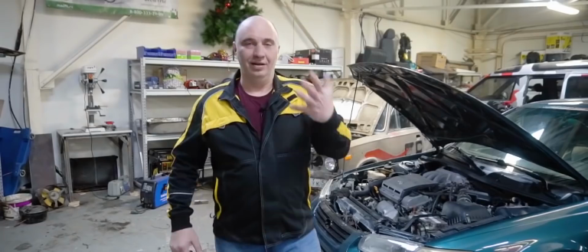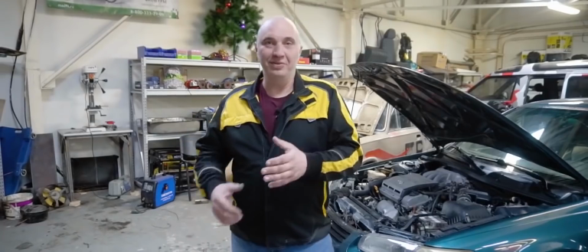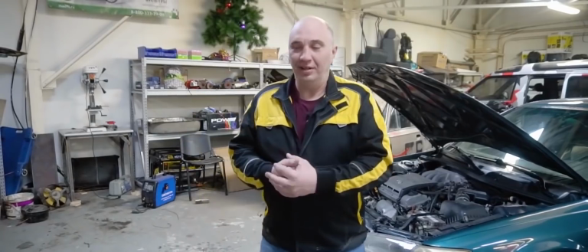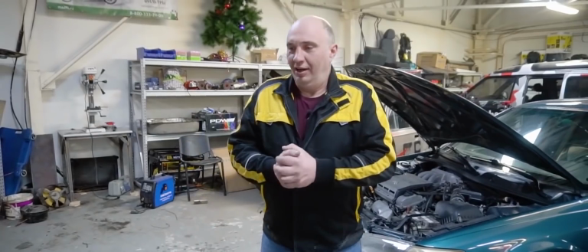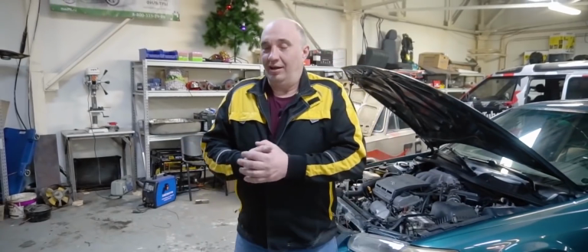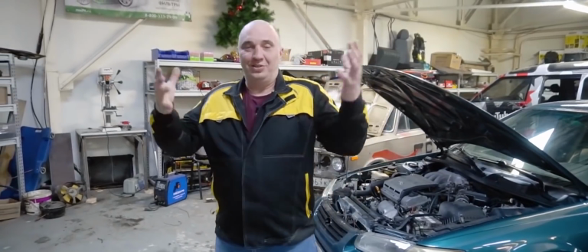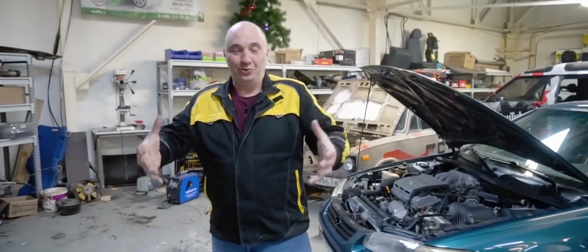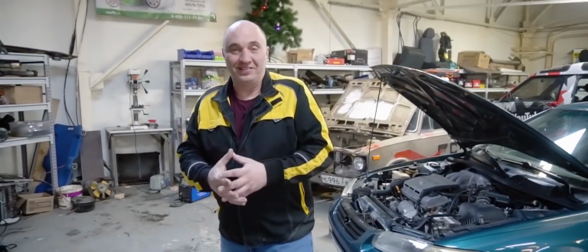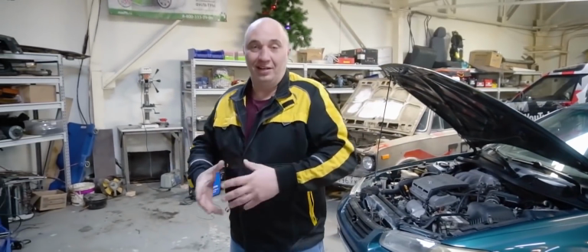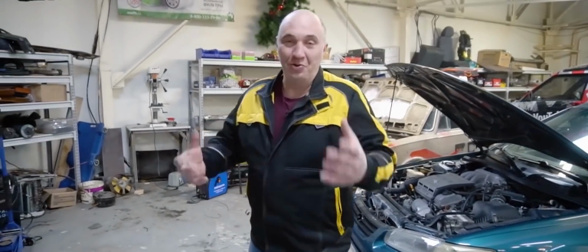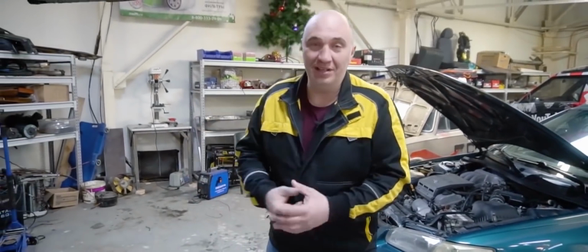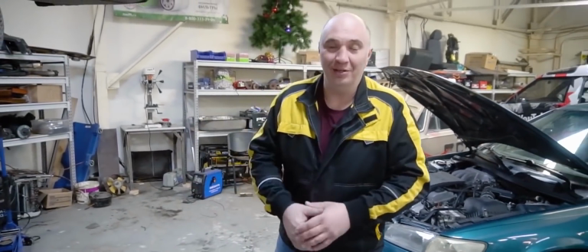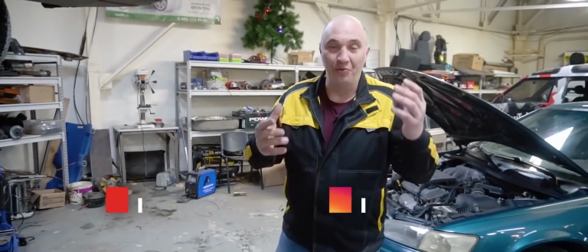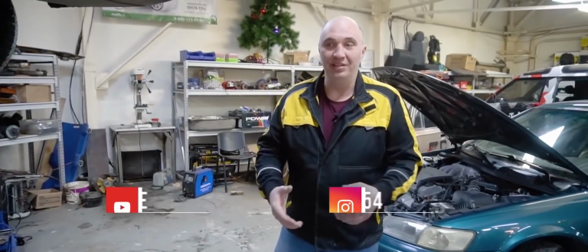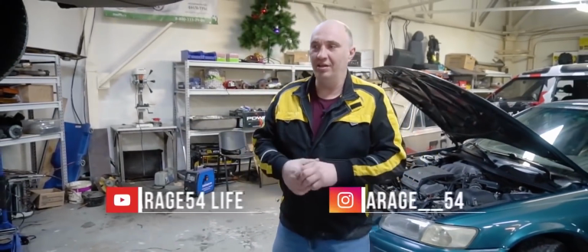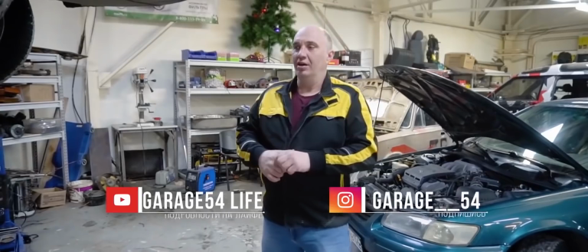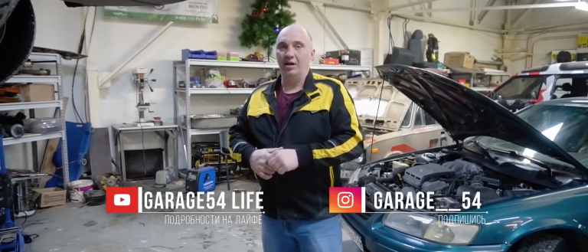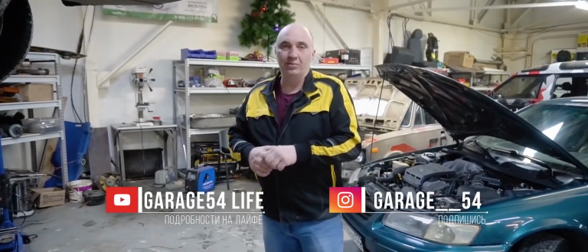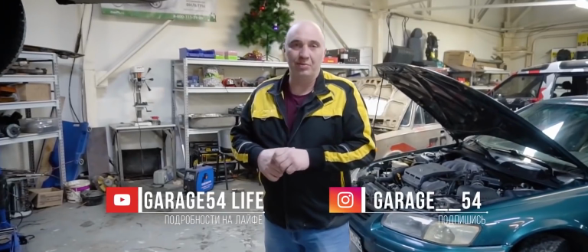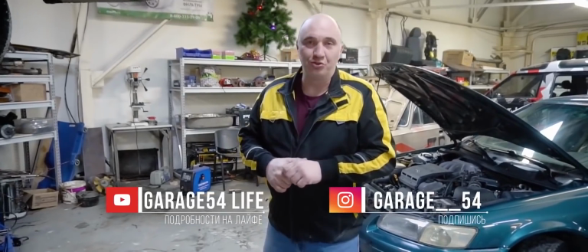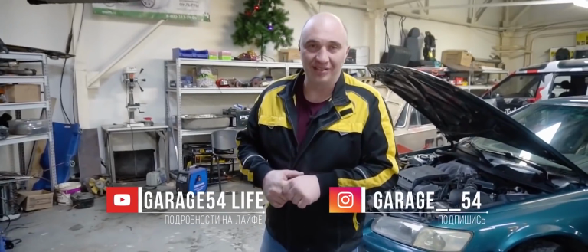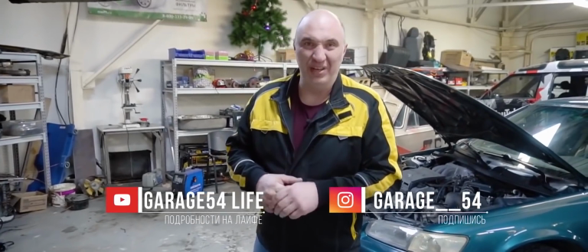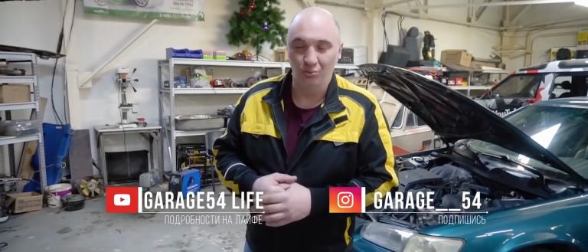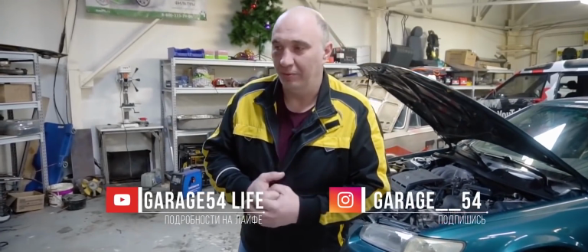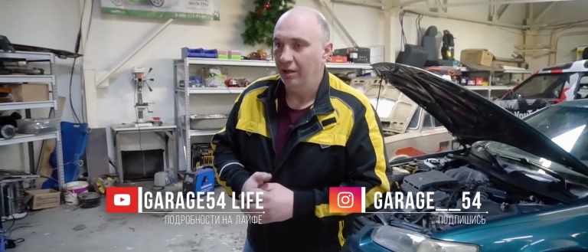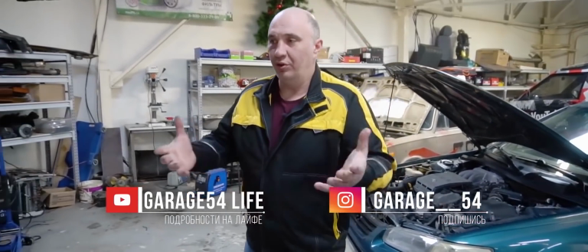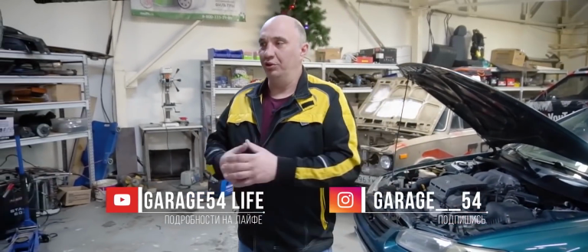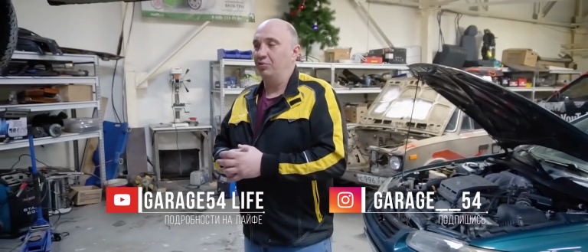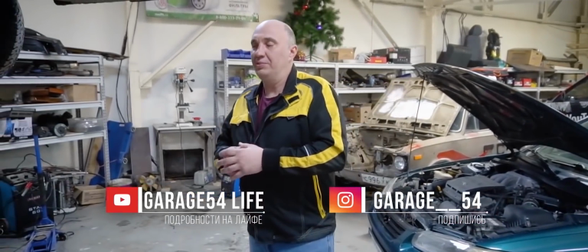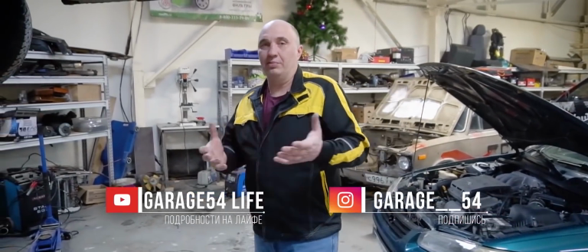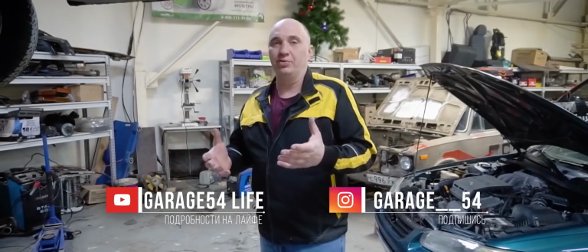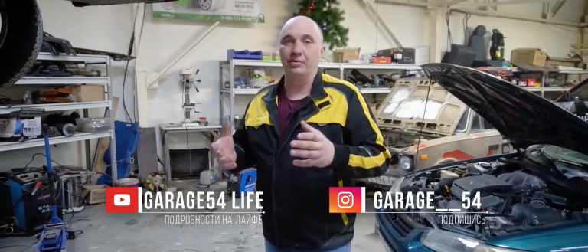Hey there, fellas. Today we're coming at you with a new episode and some new ideas. Let me tell you, you're in for some absolute lunacy. So here's the deal — it's all actually quite simple.